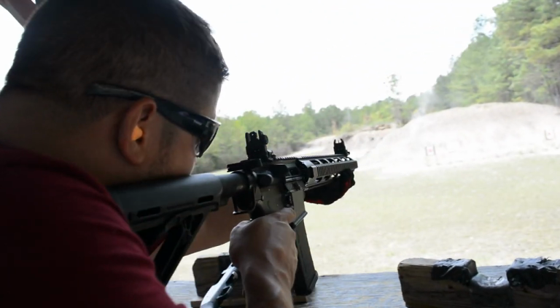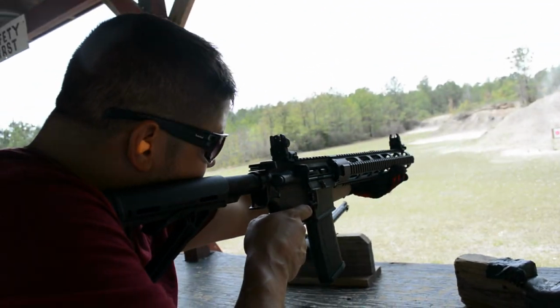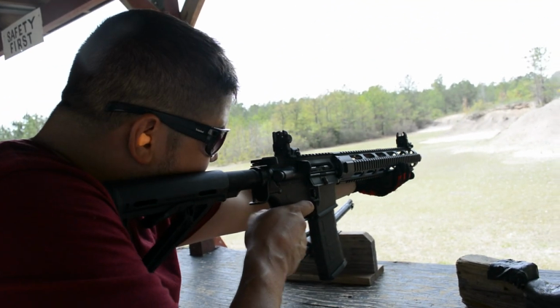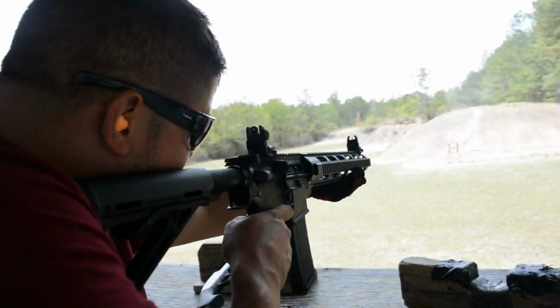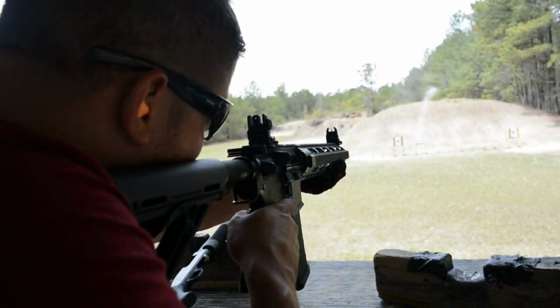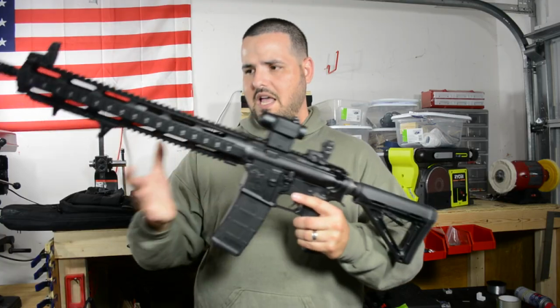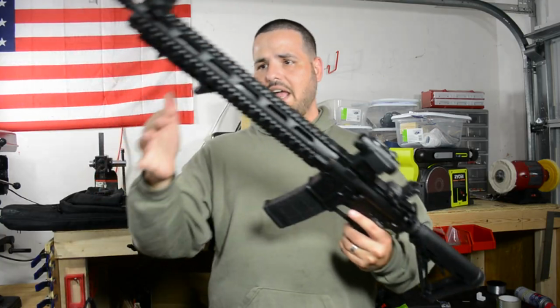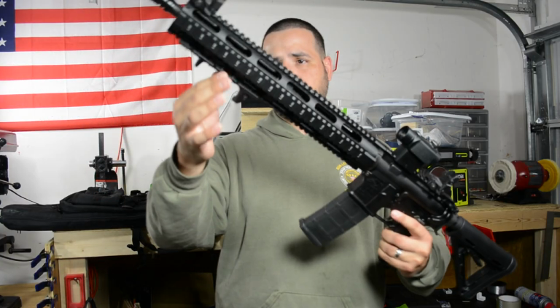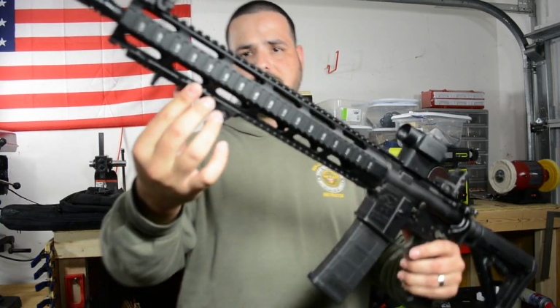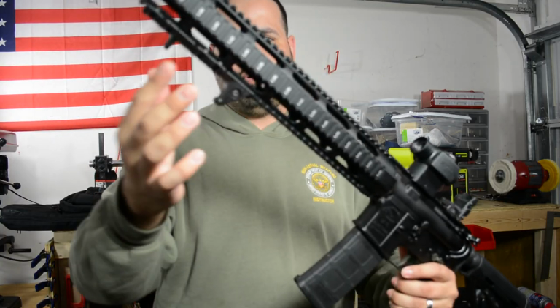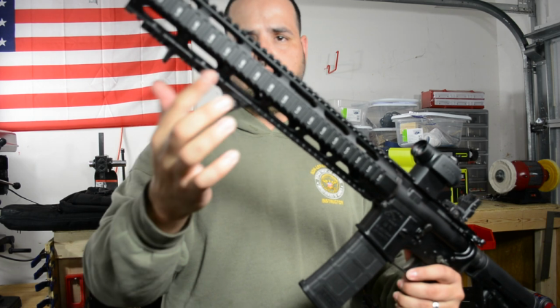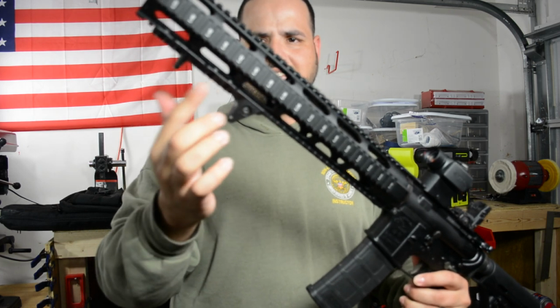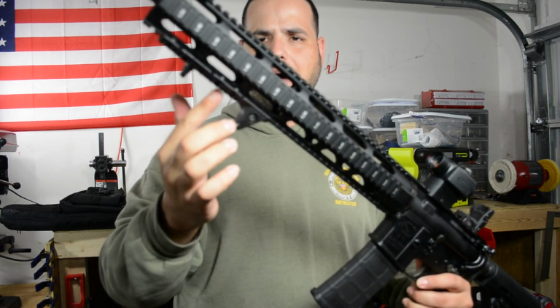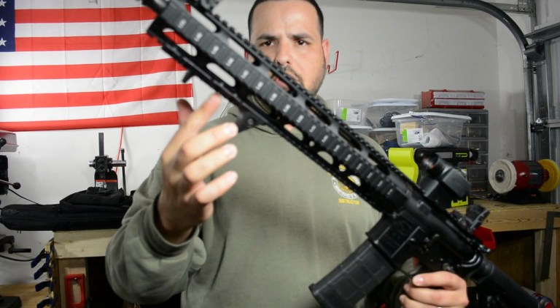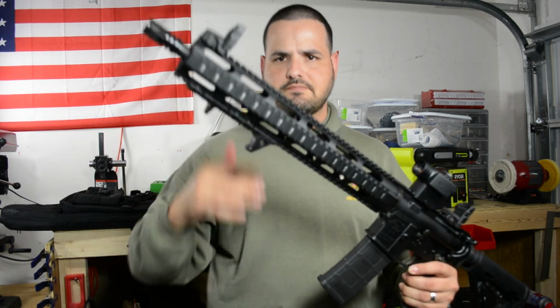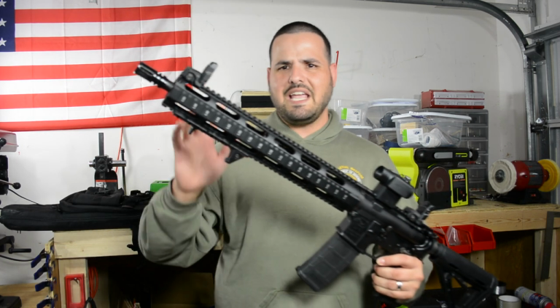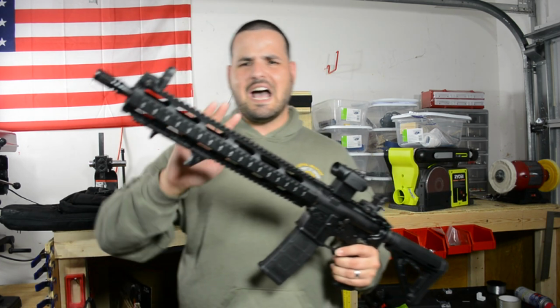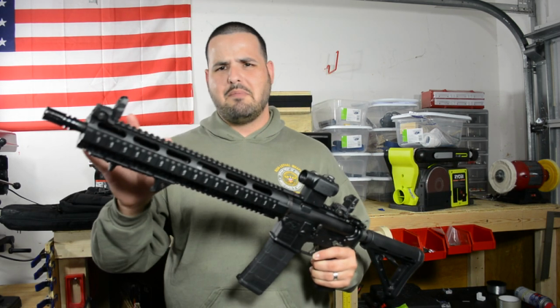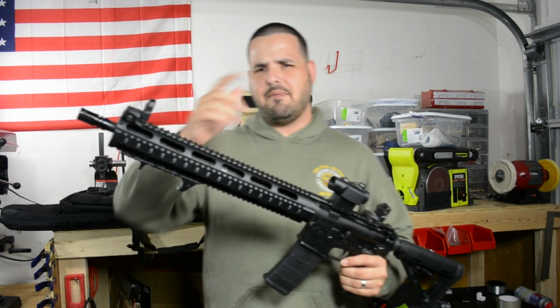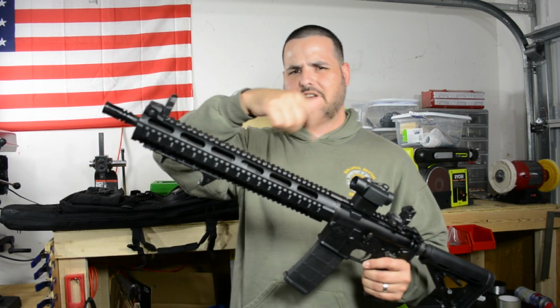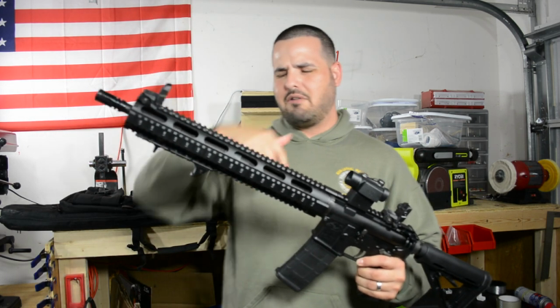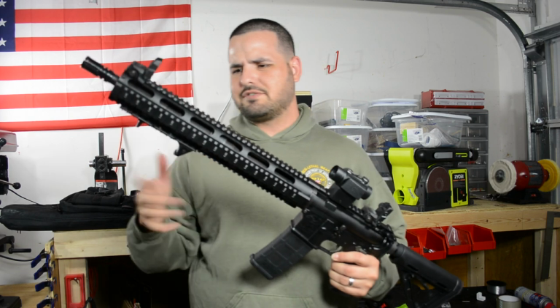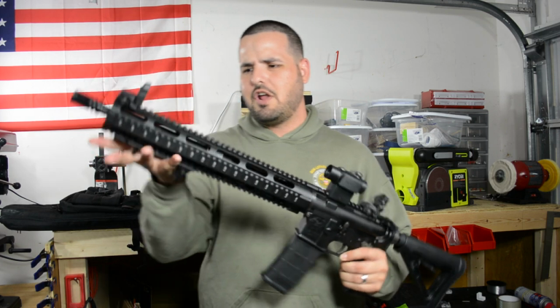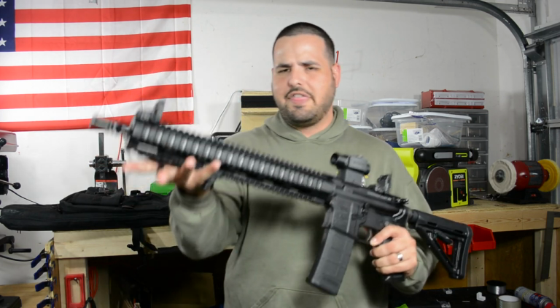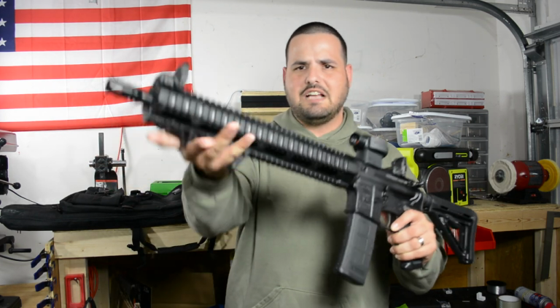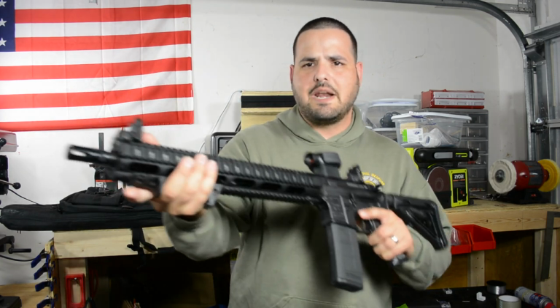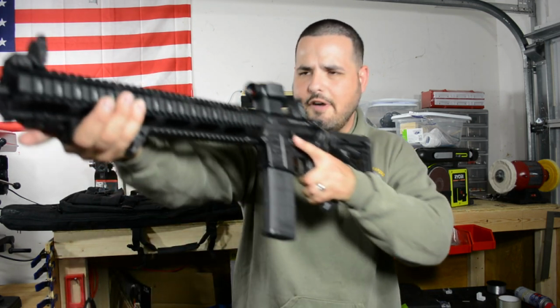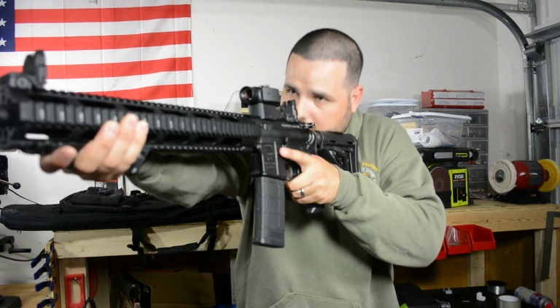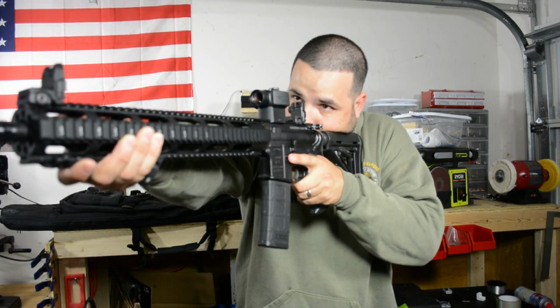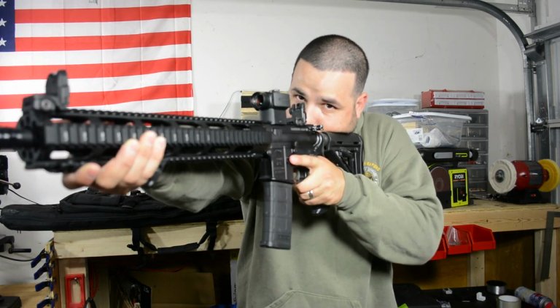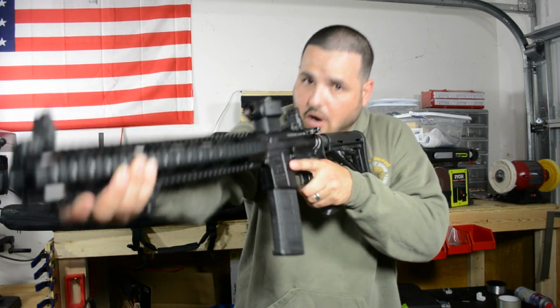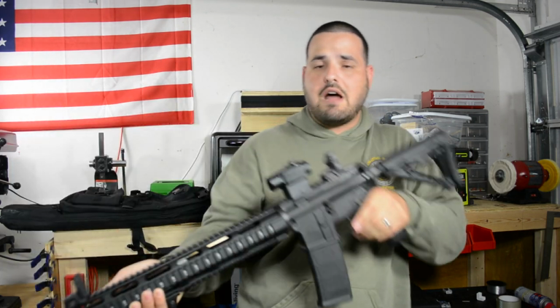I also got this Magpul — I think it's called the Power Grip, I don't remember the exact name, I'll put it on screen. But this allows you to get a better grip on the rifle.